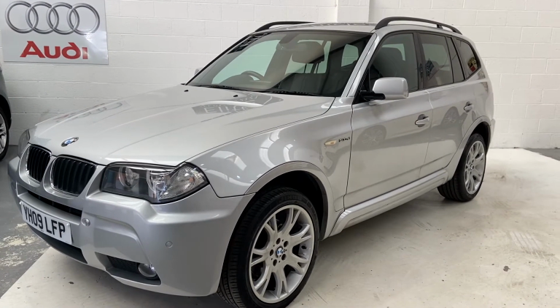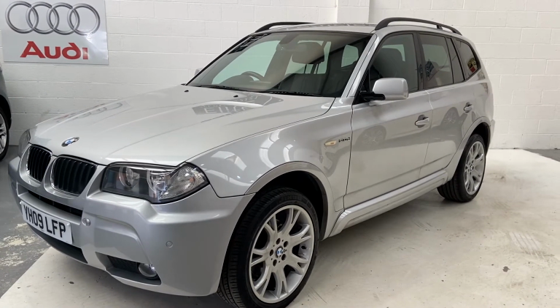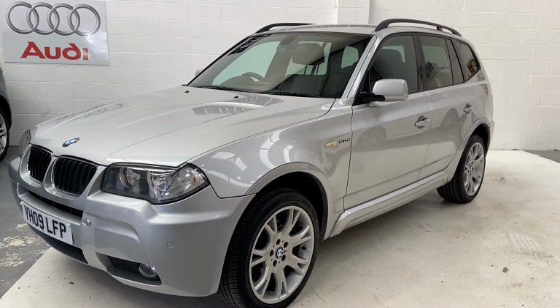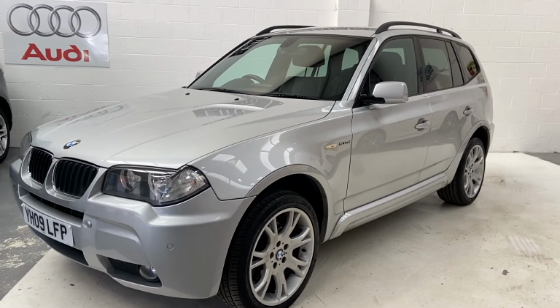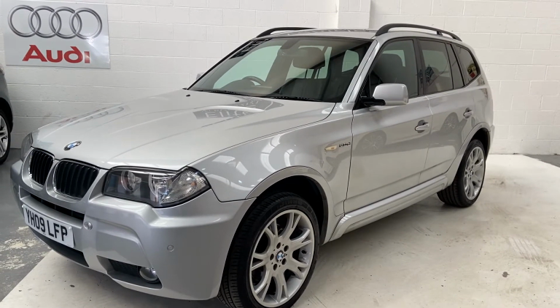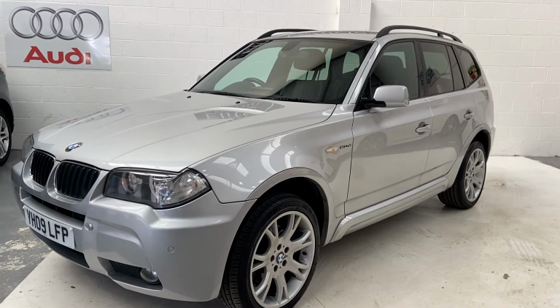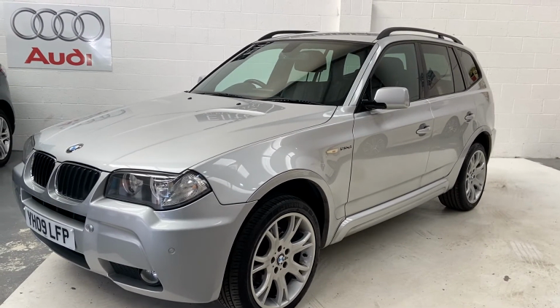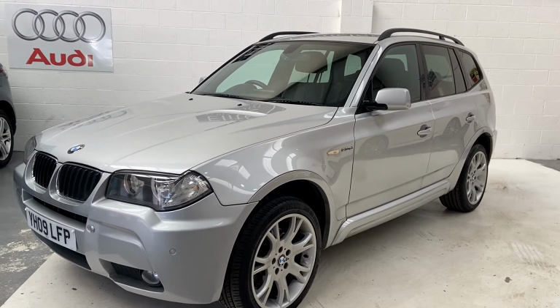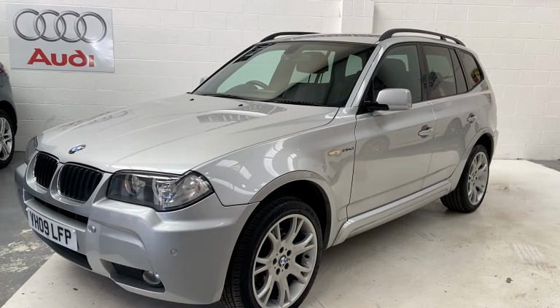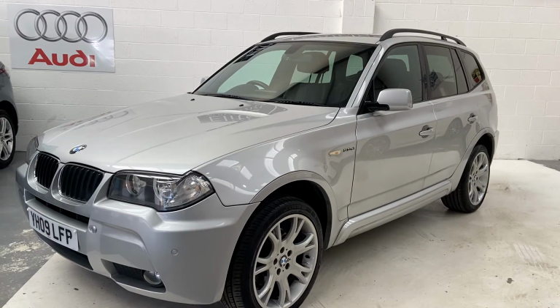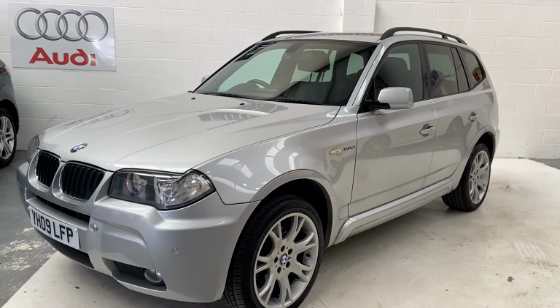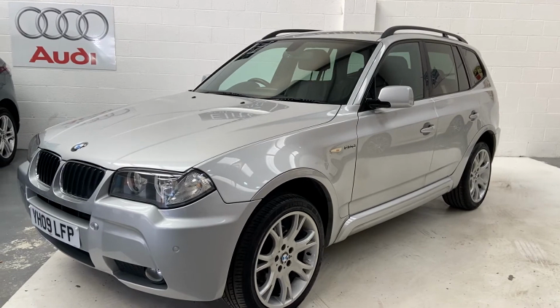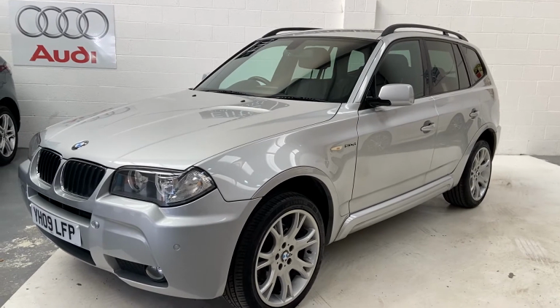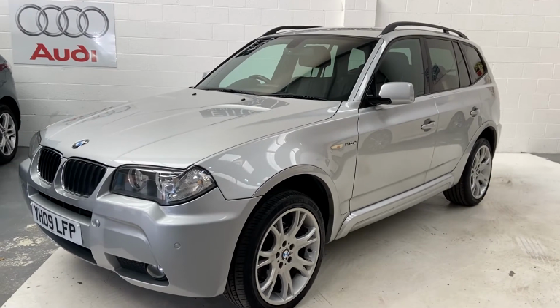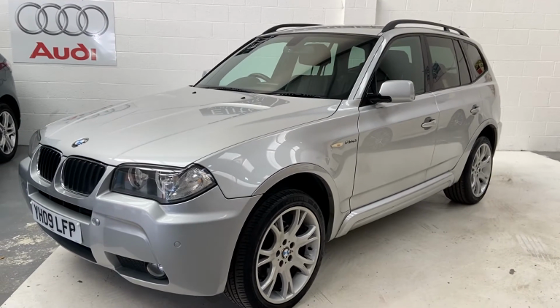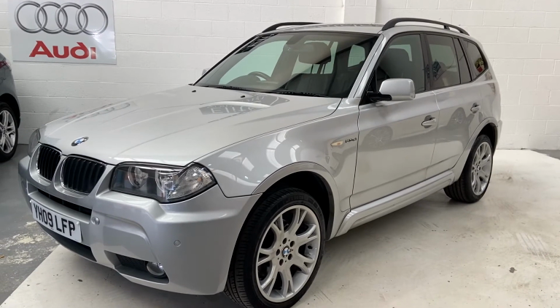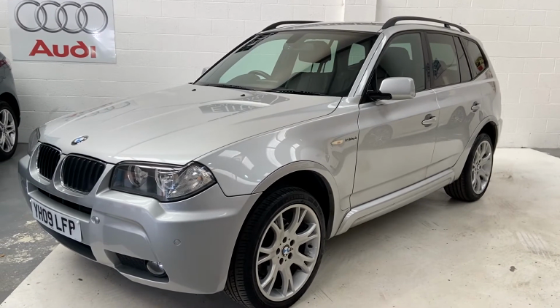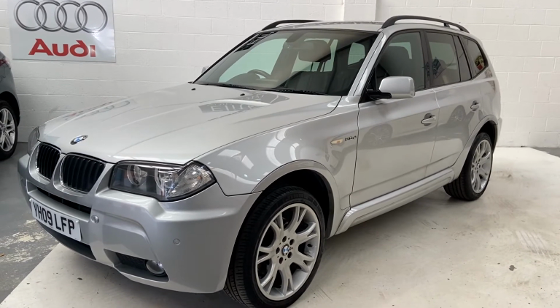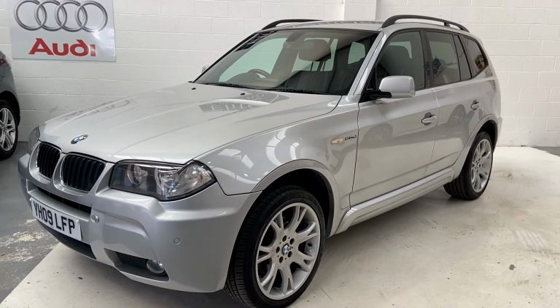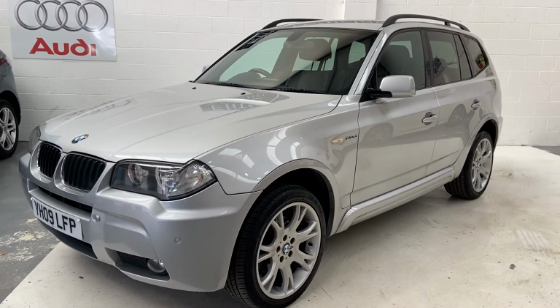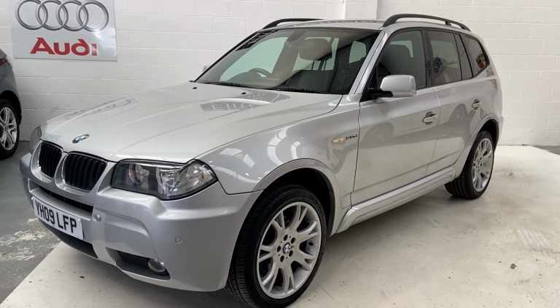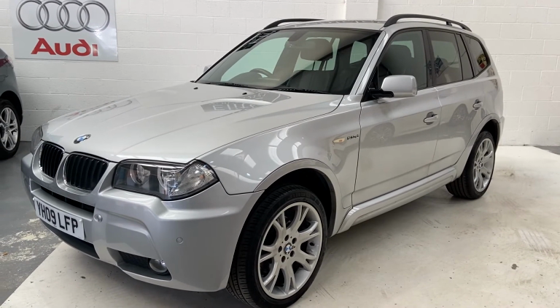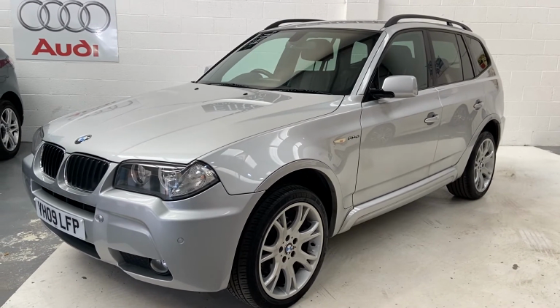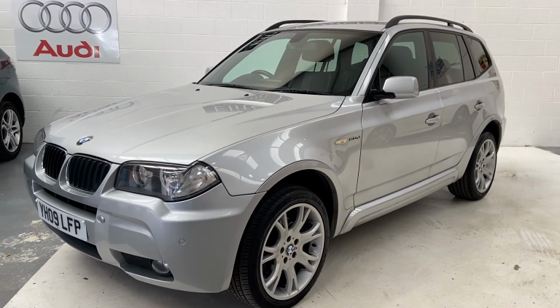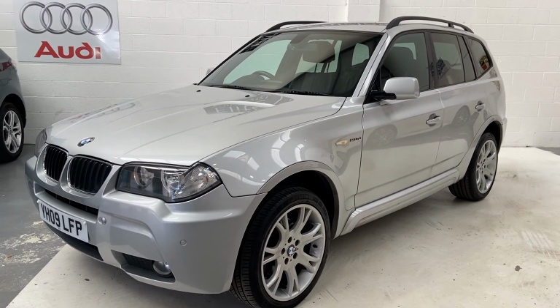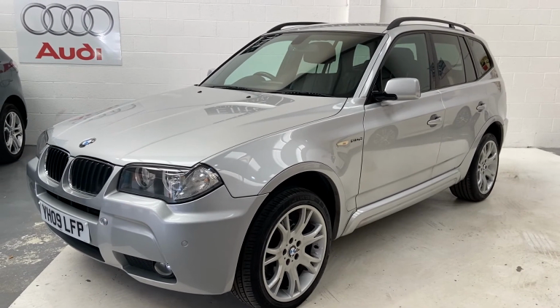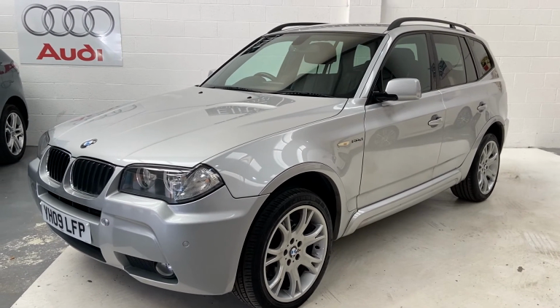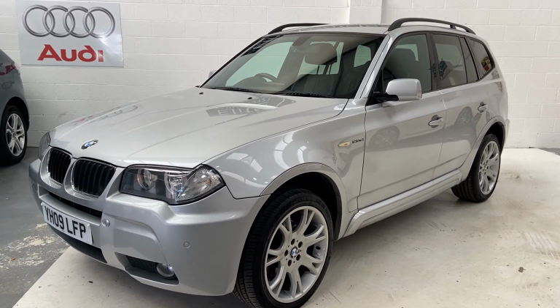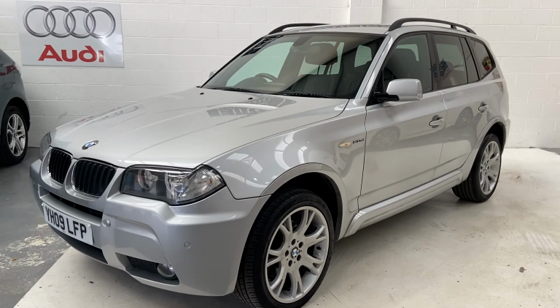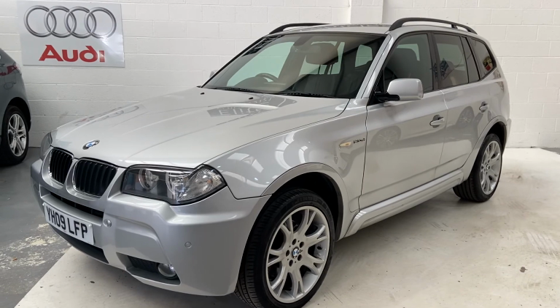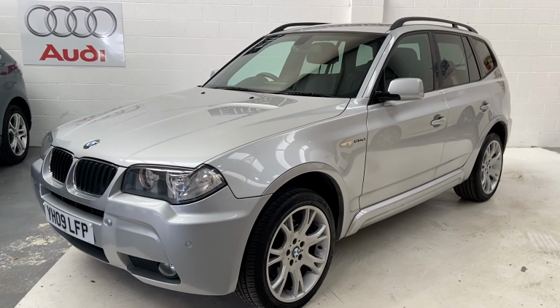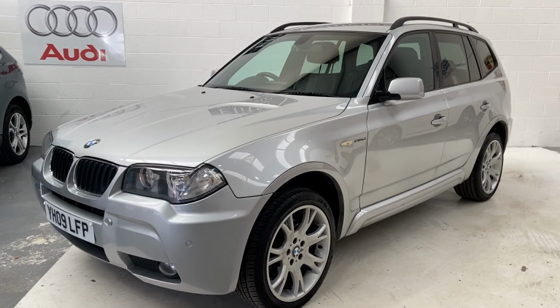Any more questions on this car, please give us a call, and don't forget to check out our reviews on Auto Trader.